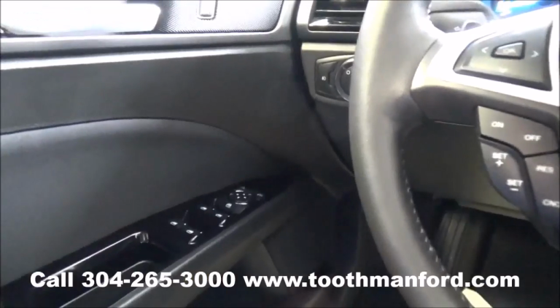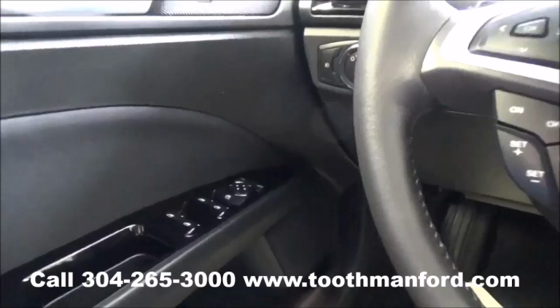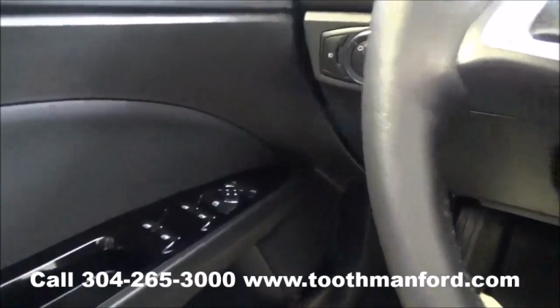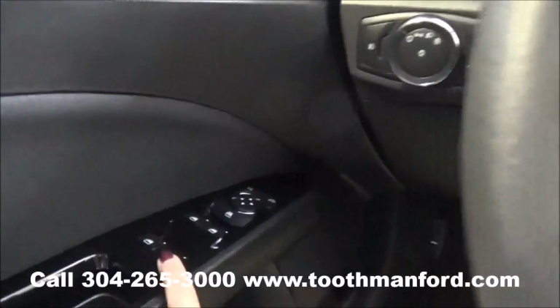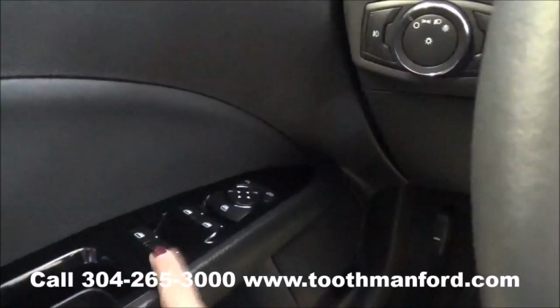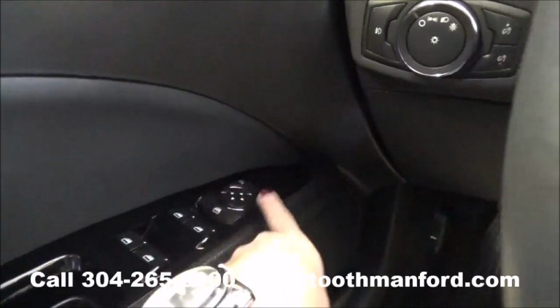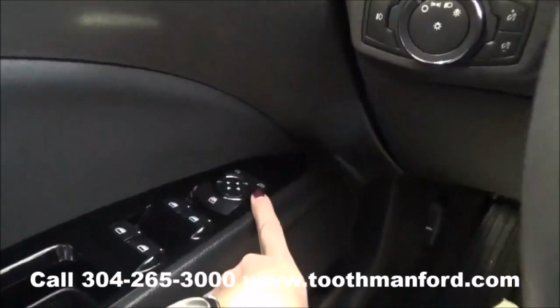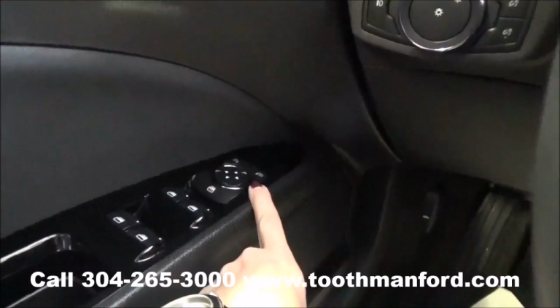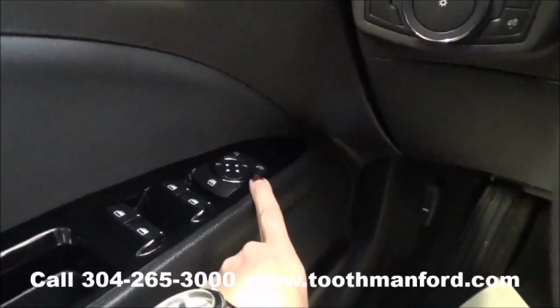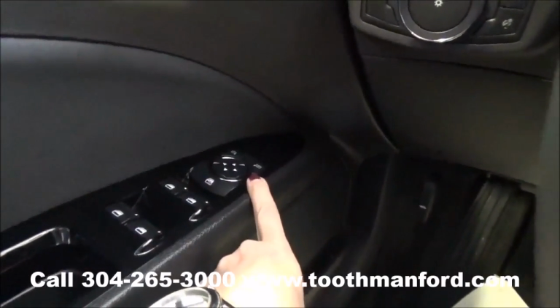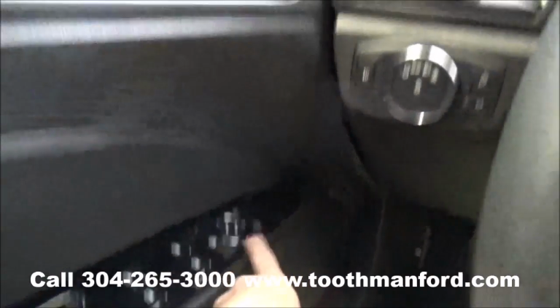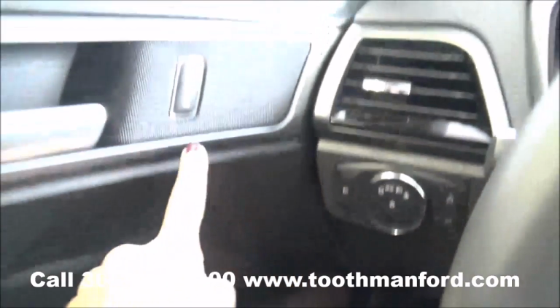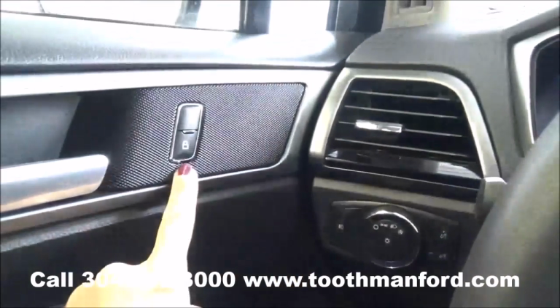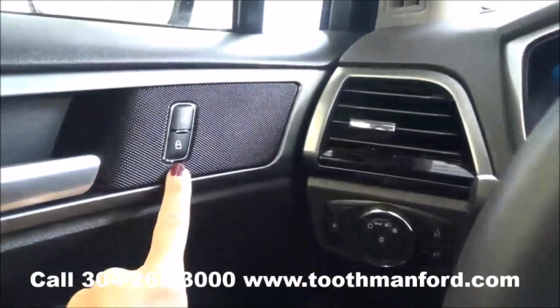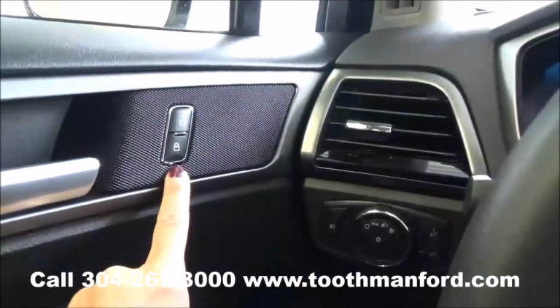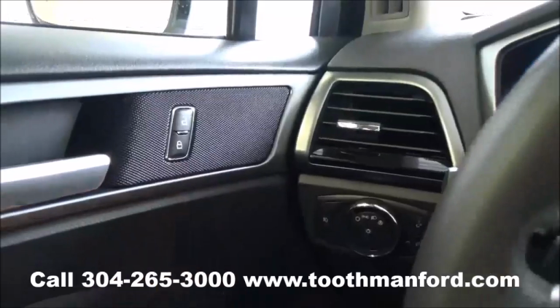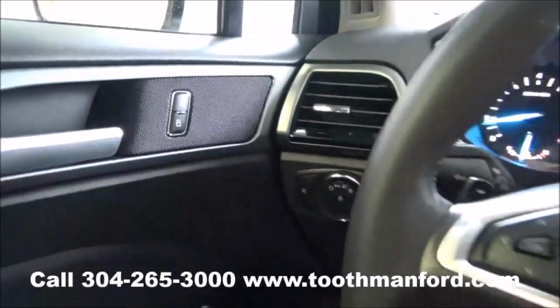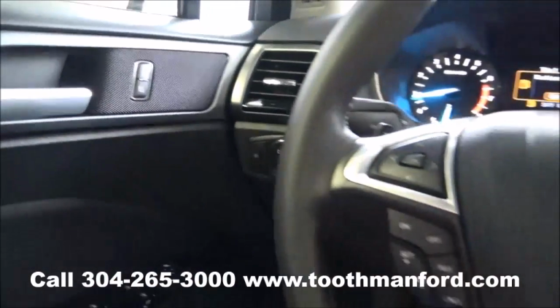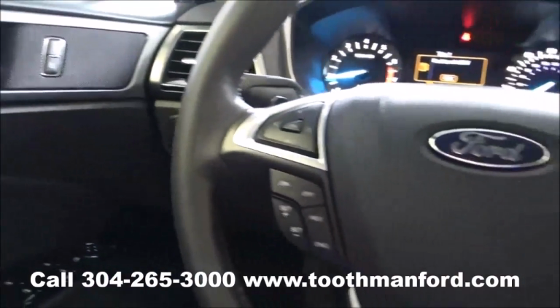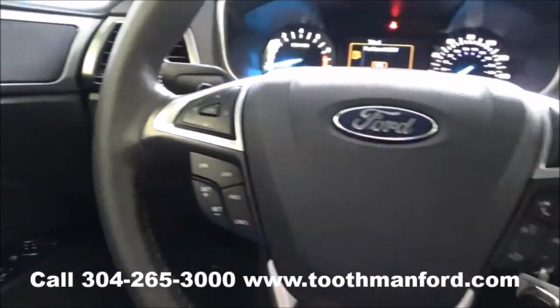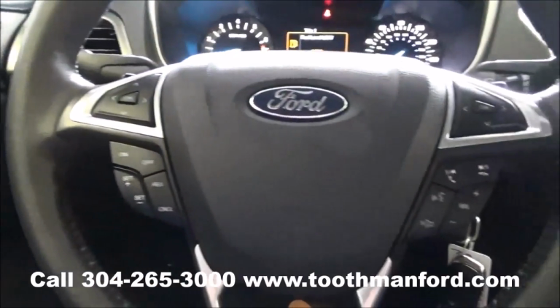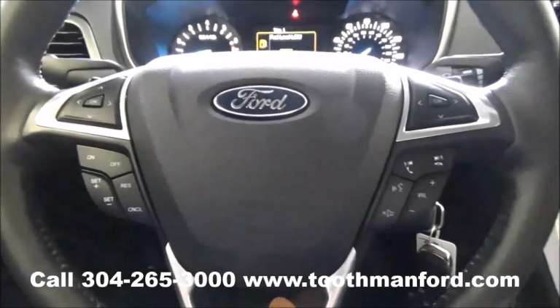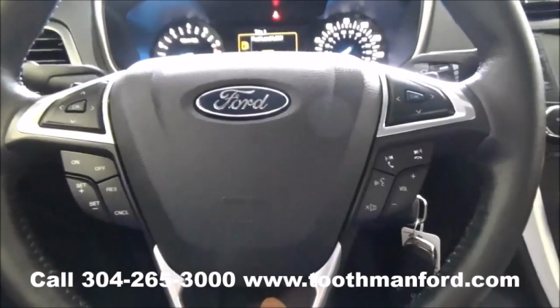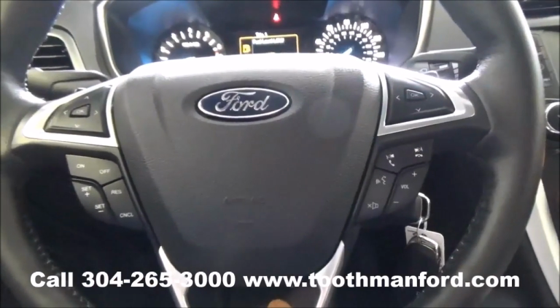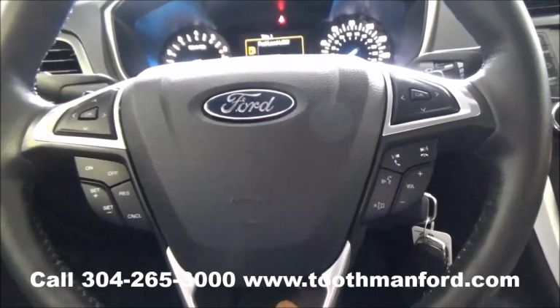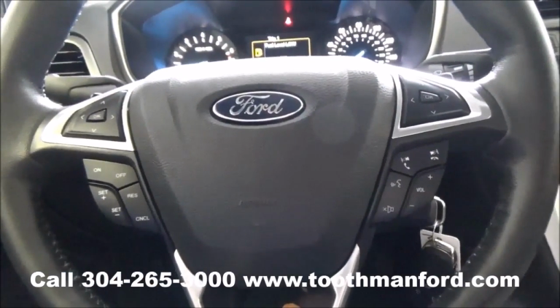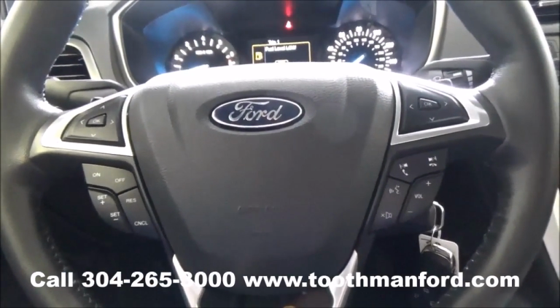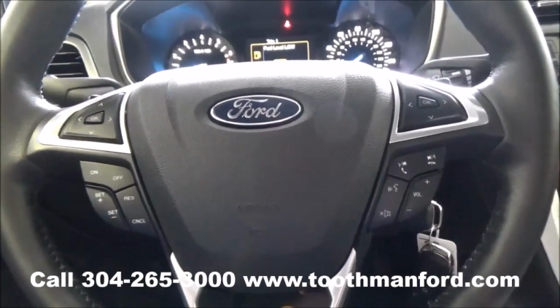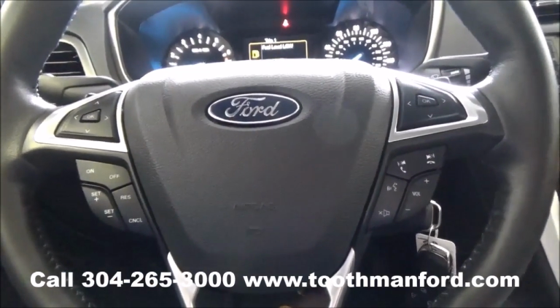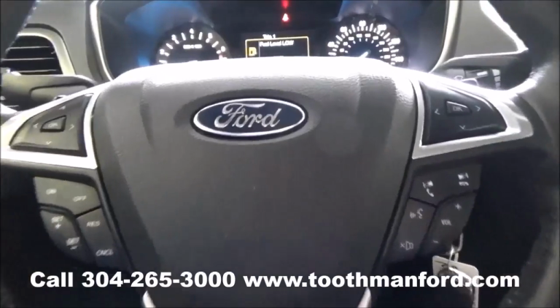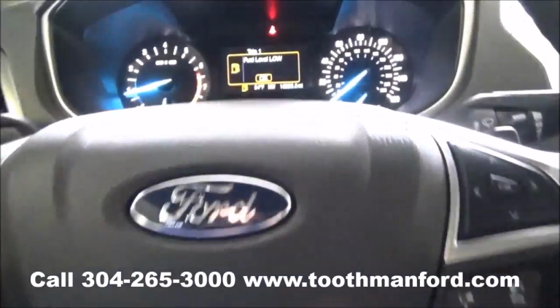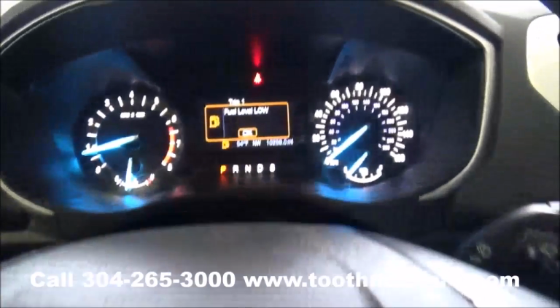And here we are in the front. It has the power windows and the mirror options down here, and then your power locks are up there. The center of the steering wheel is your voice activation, your cruise control, and the dash mode options.